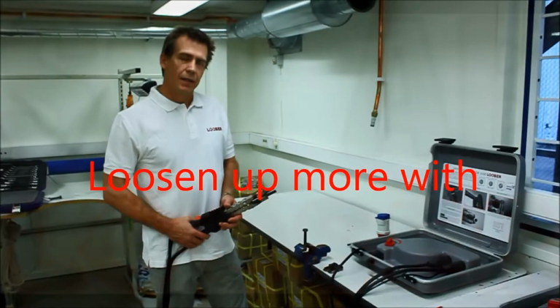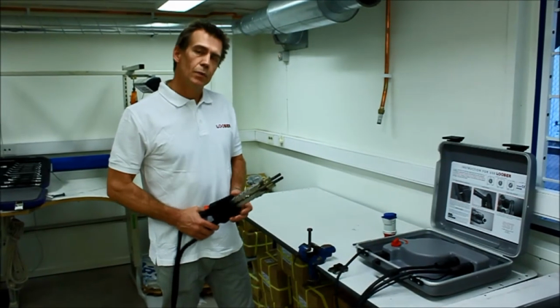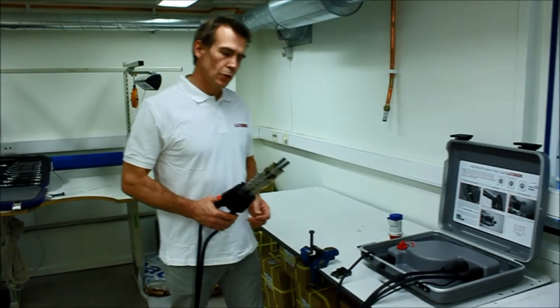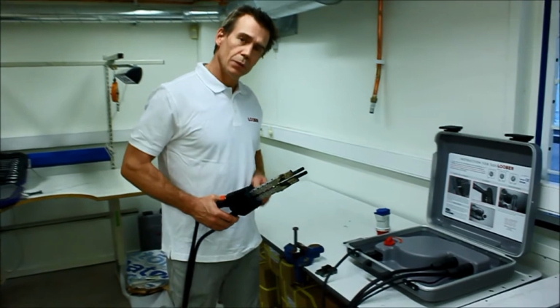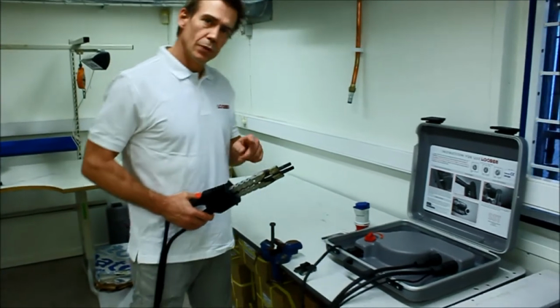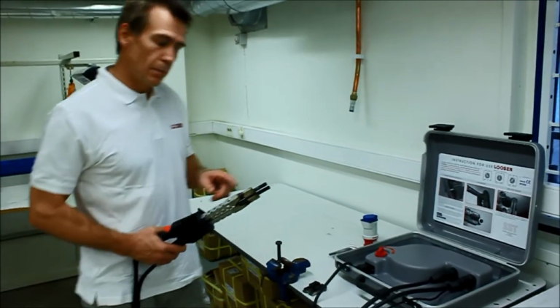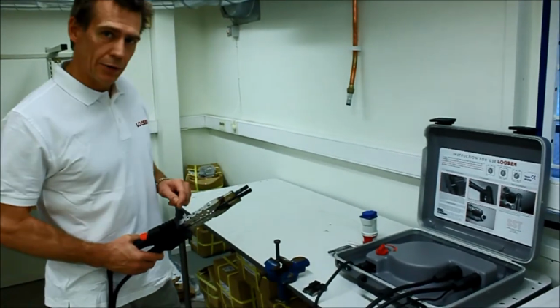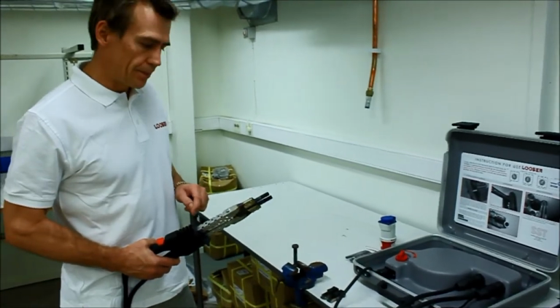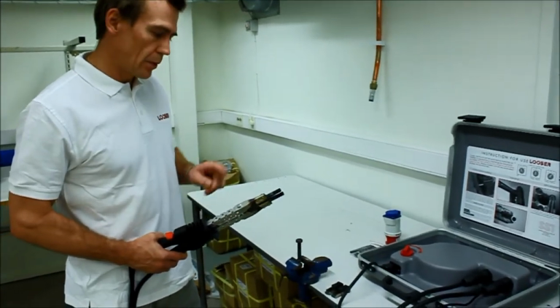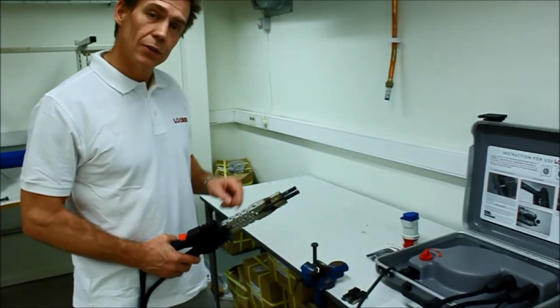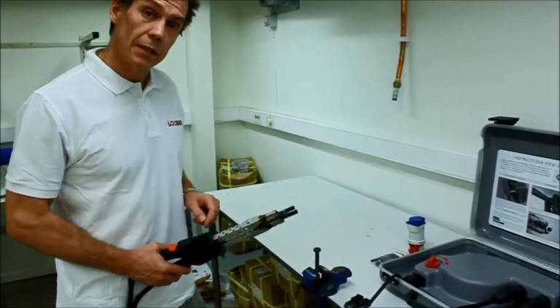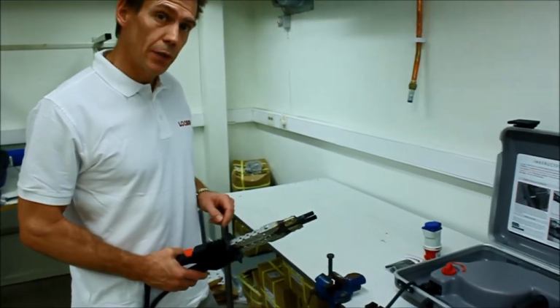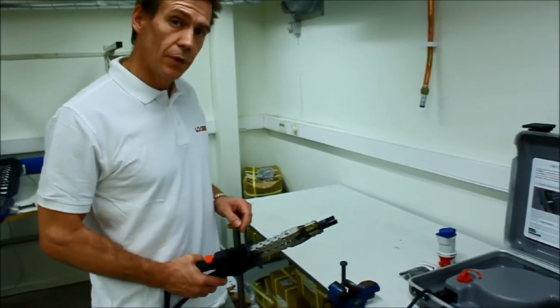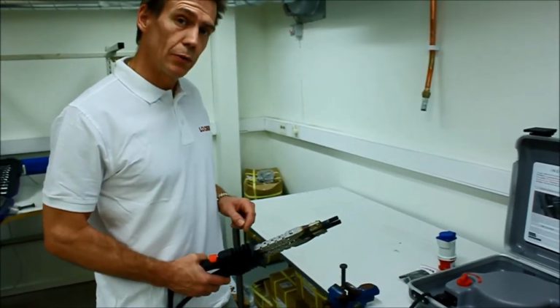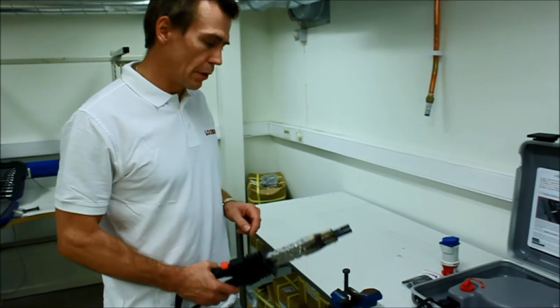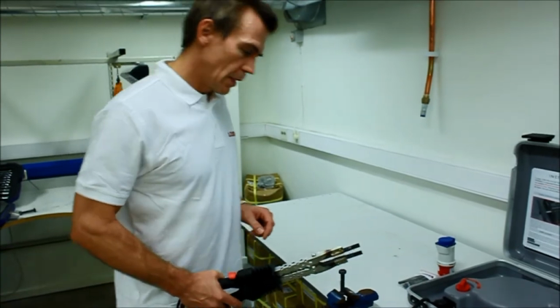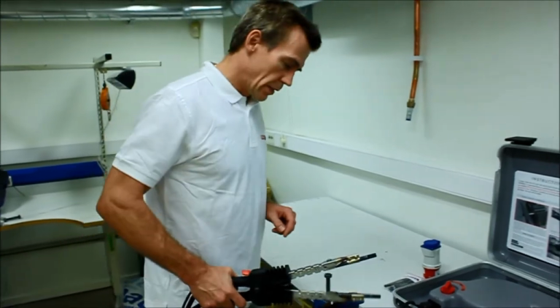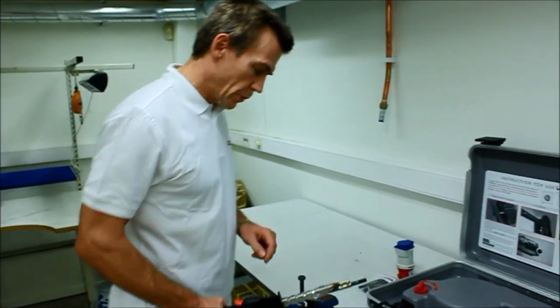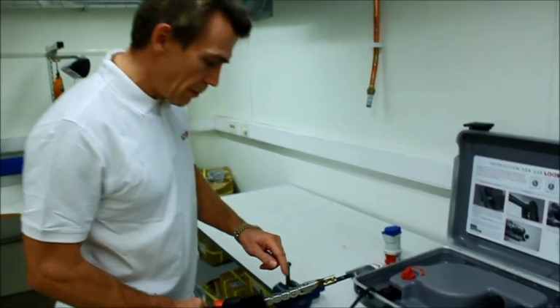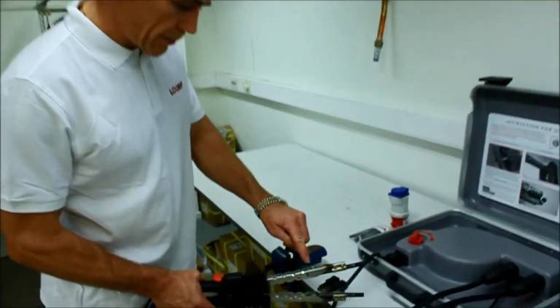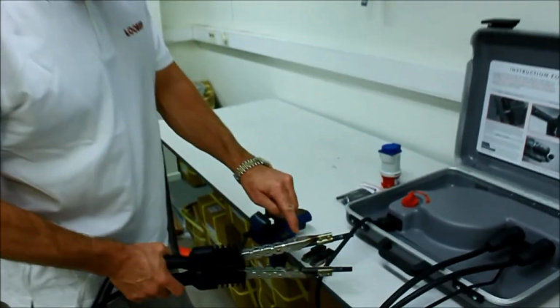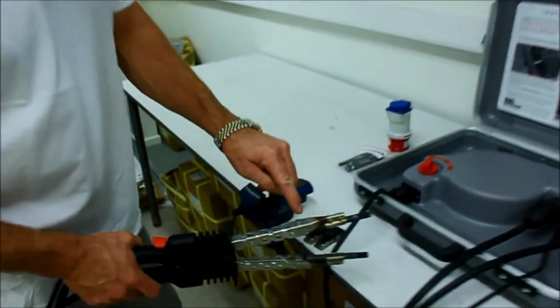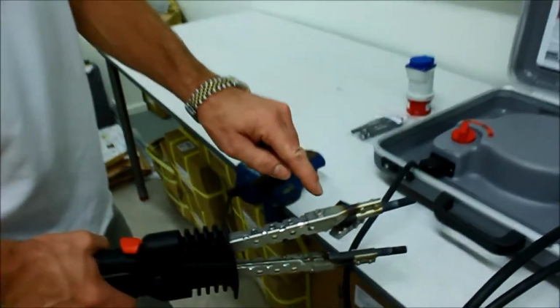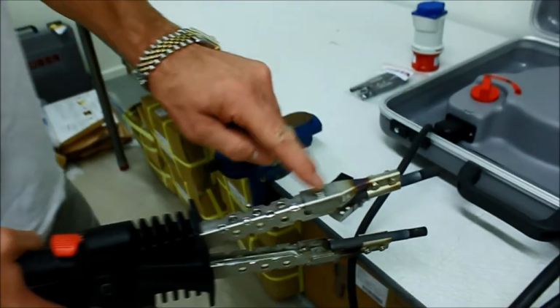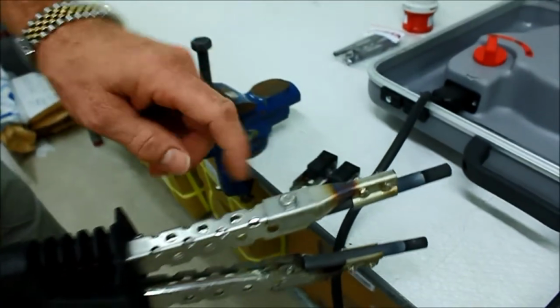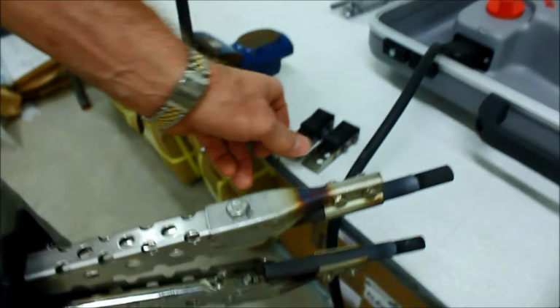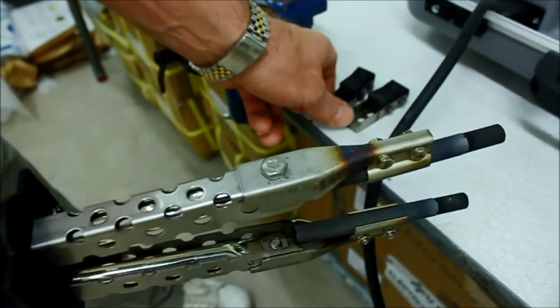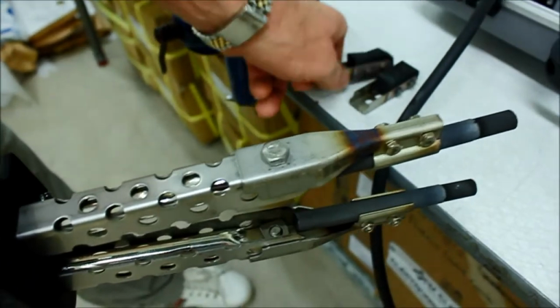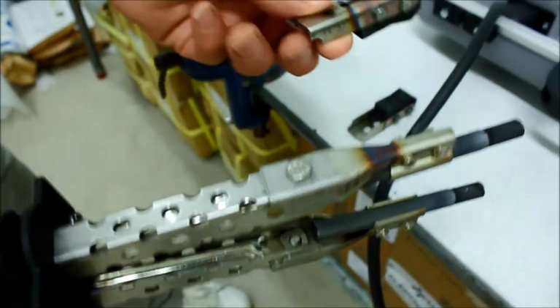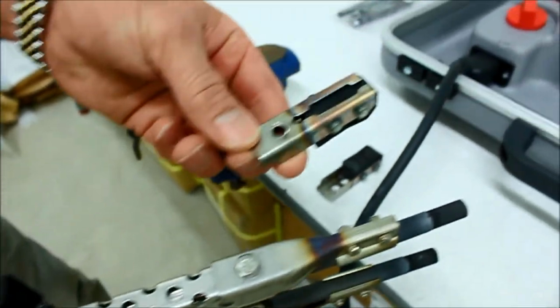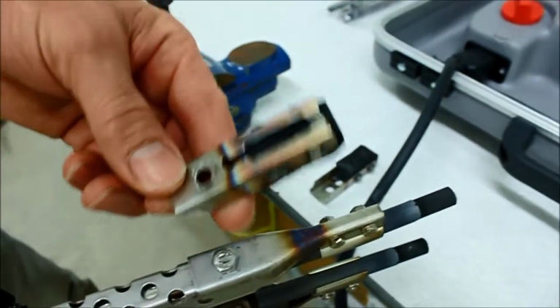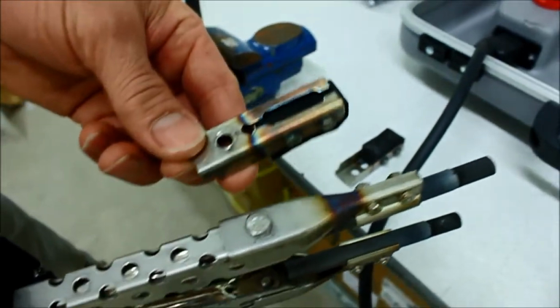Now we're going to show you how to use the bar electrodes. The bar electrodes are included in every looser tool. You switch them by unscrewing this nut here, and you can put this one on or this one.